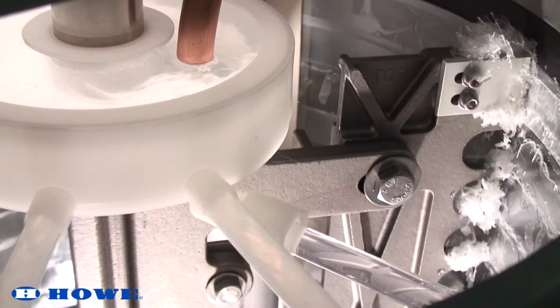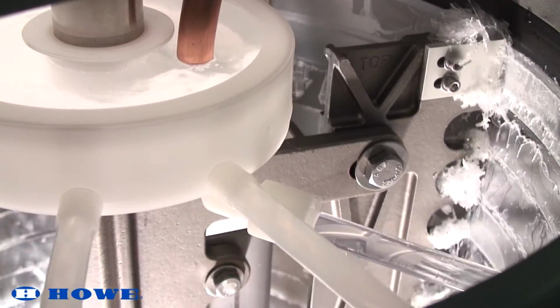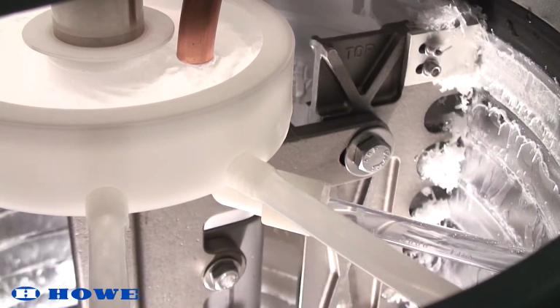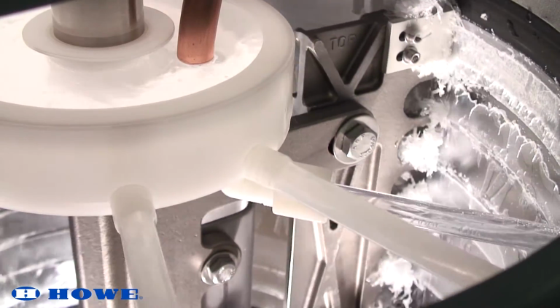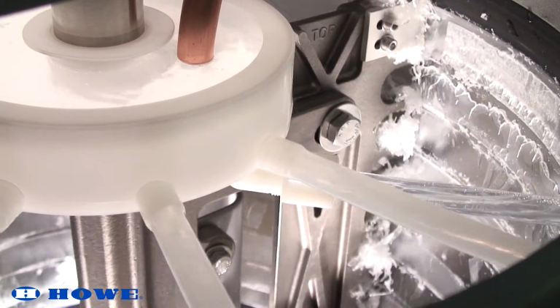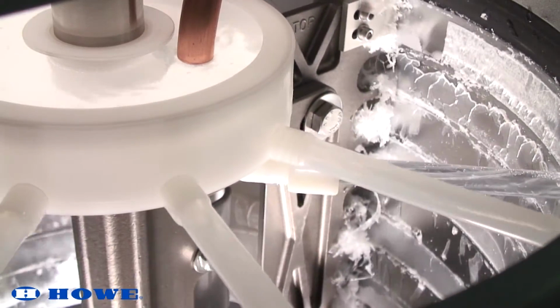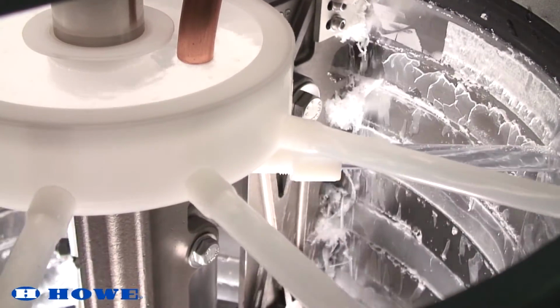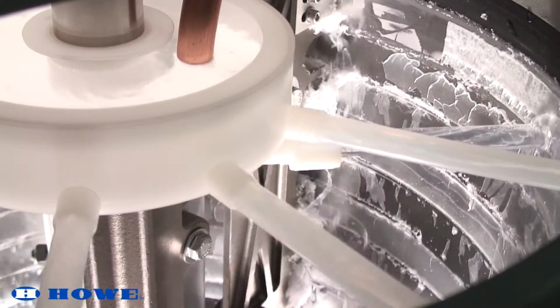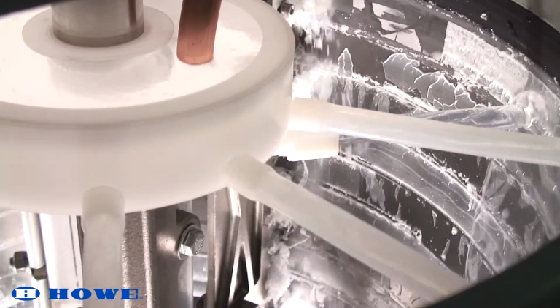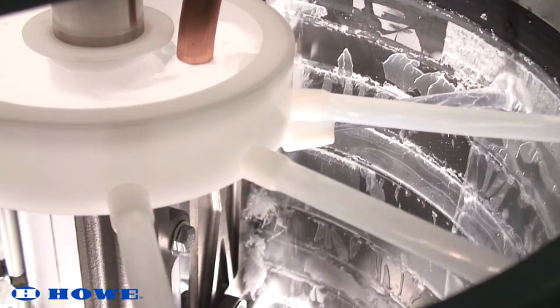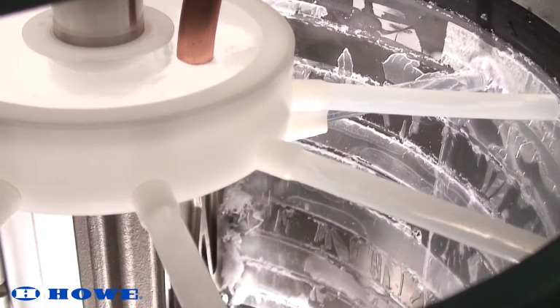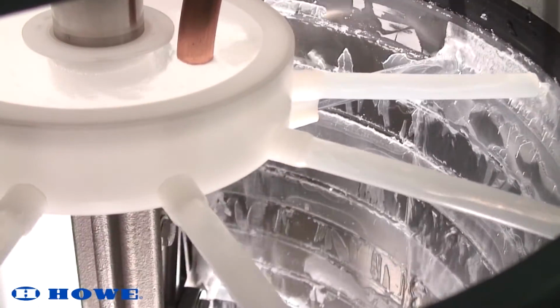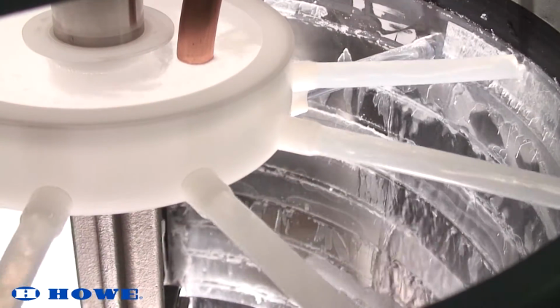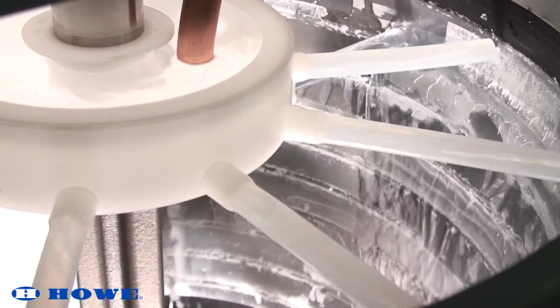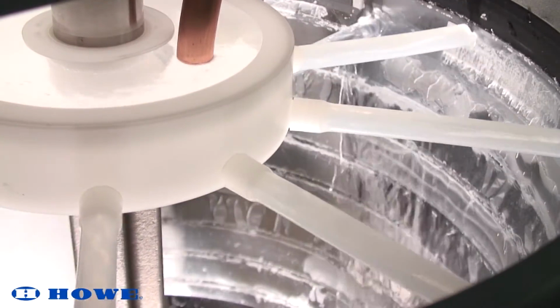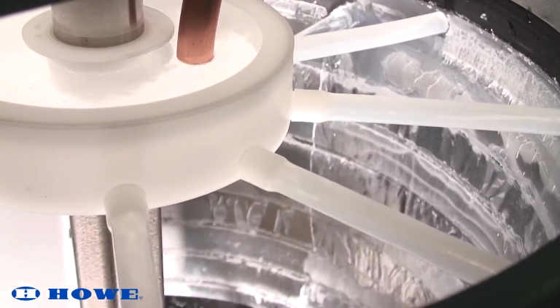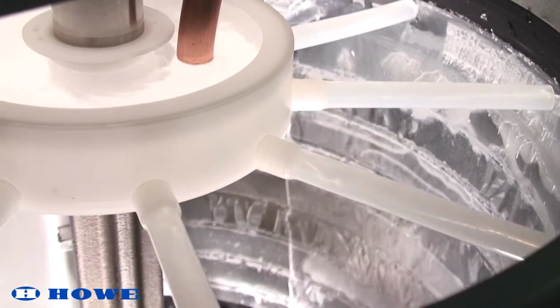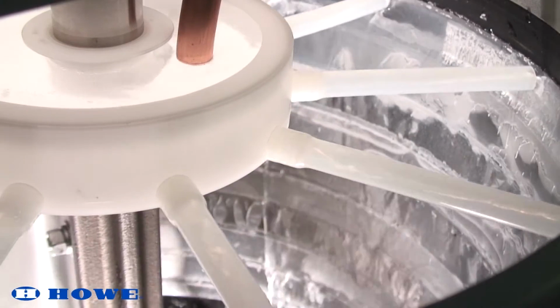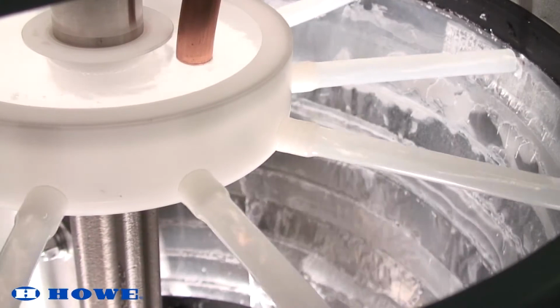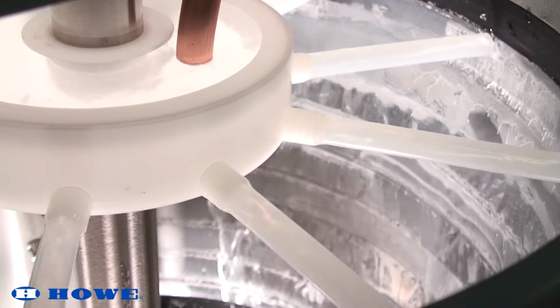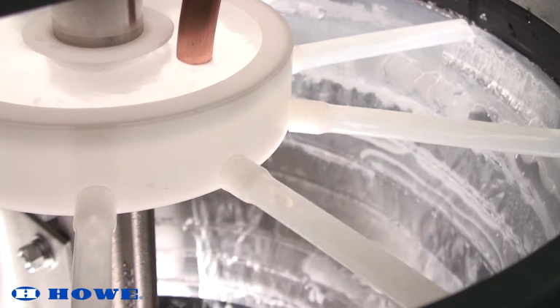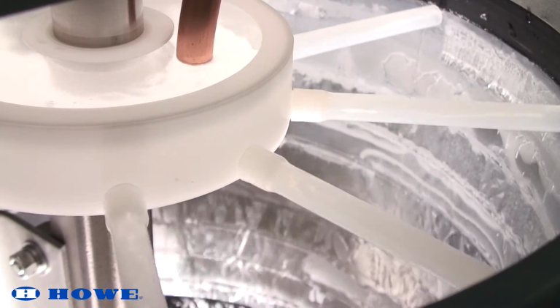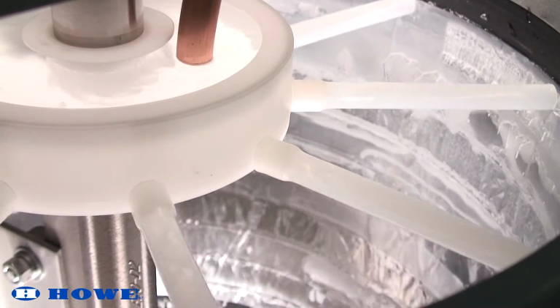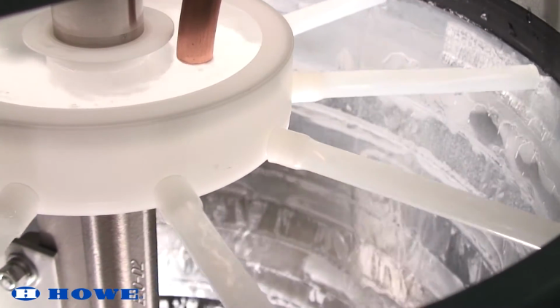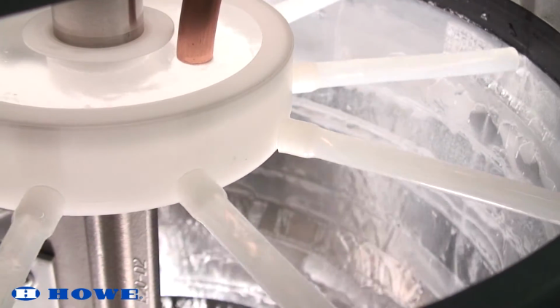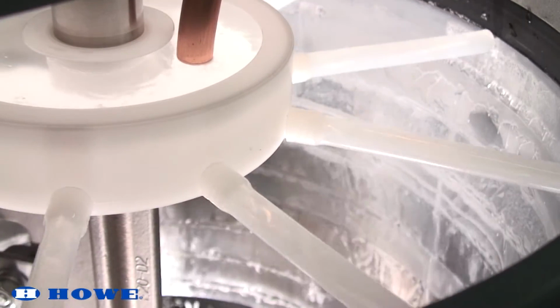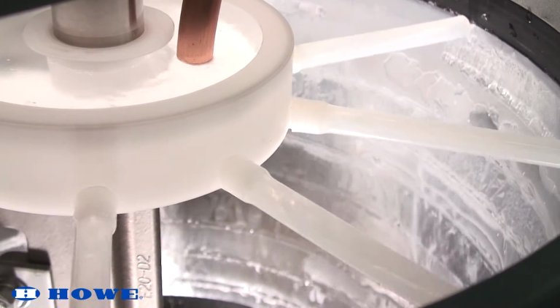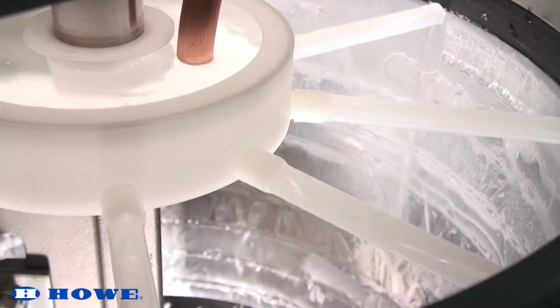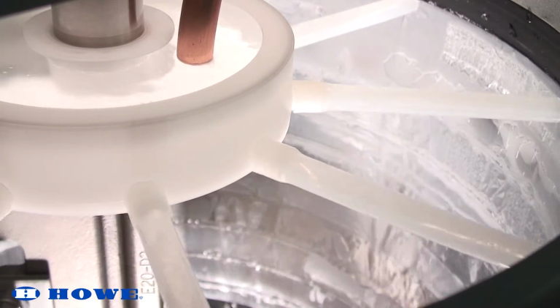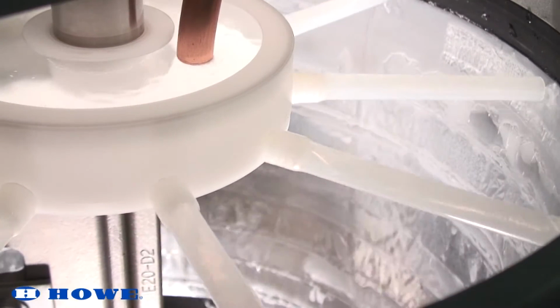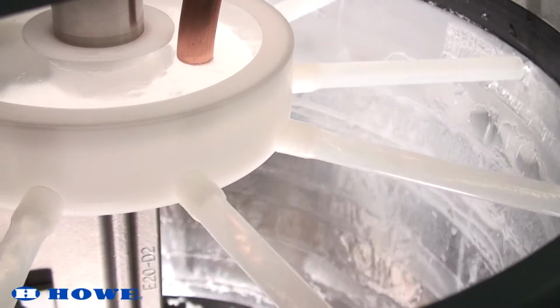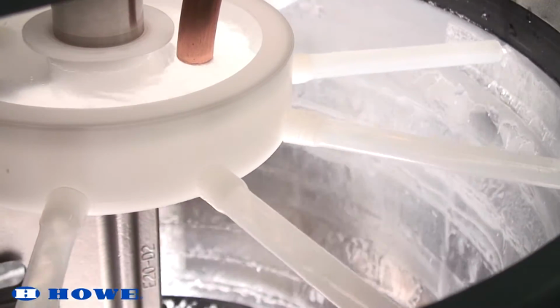Before adjusting the TXV, check to ensure that the evaporator is operating at the correct pressure. Adjust the EPR valve as necessary to achieve the correct evaporator temperature.